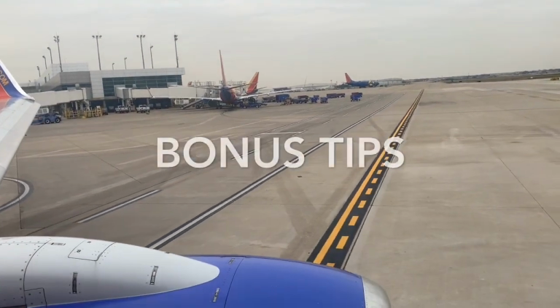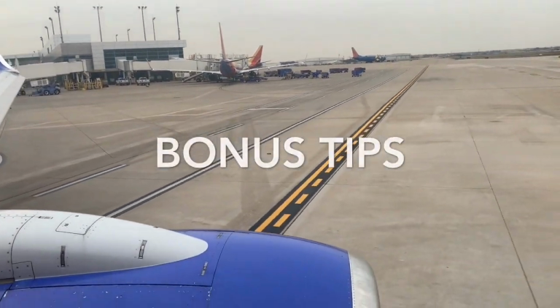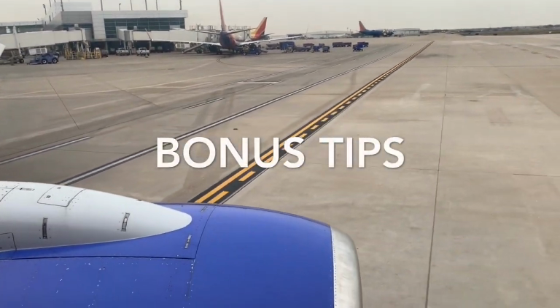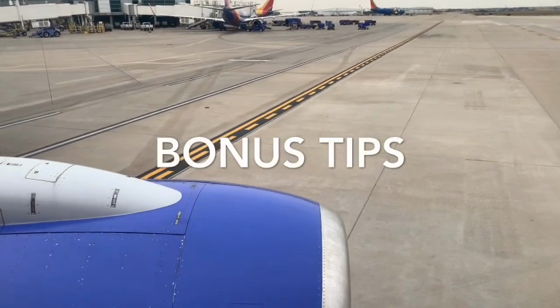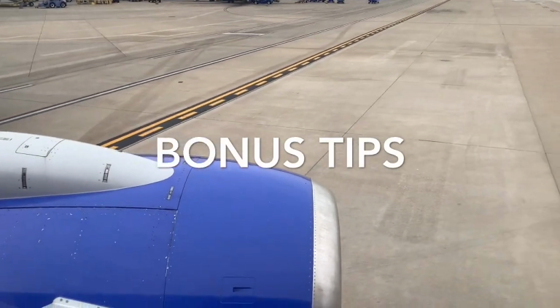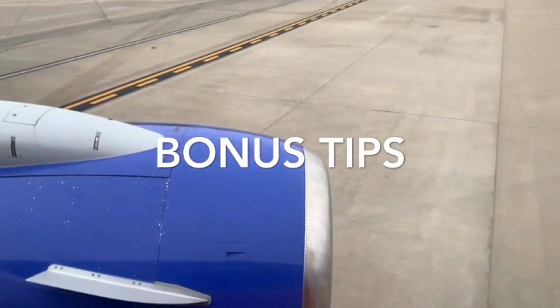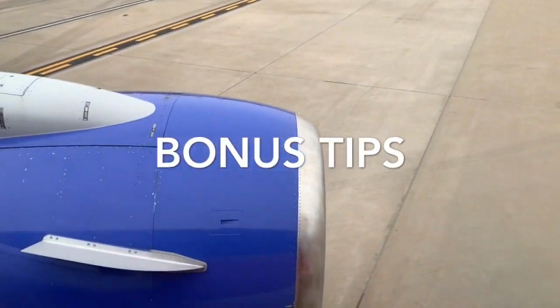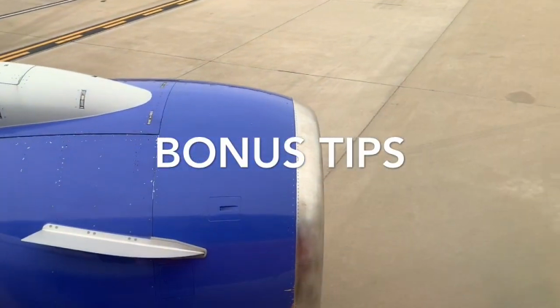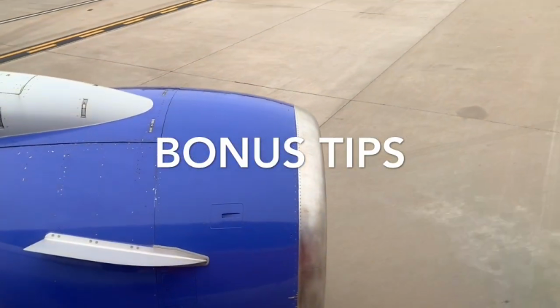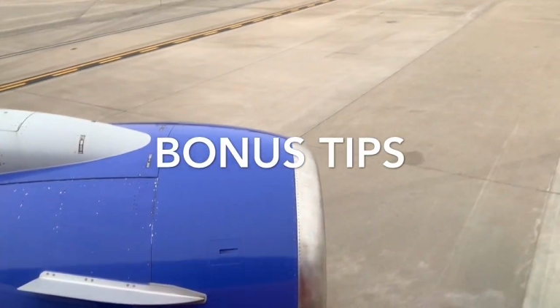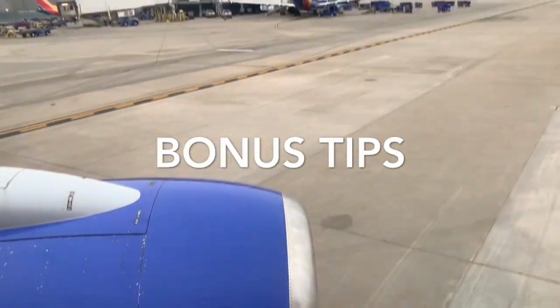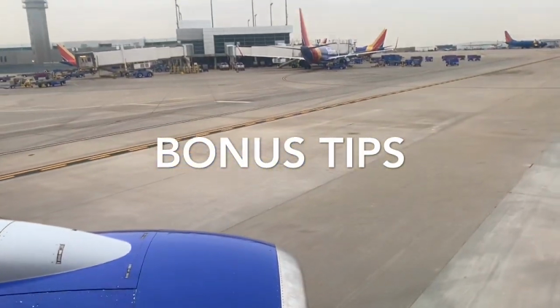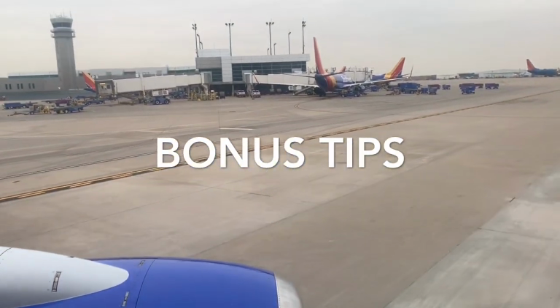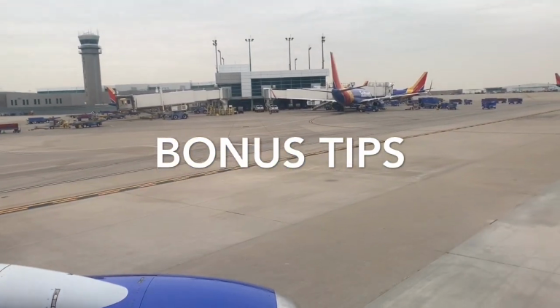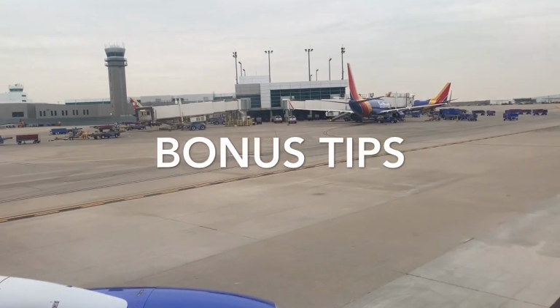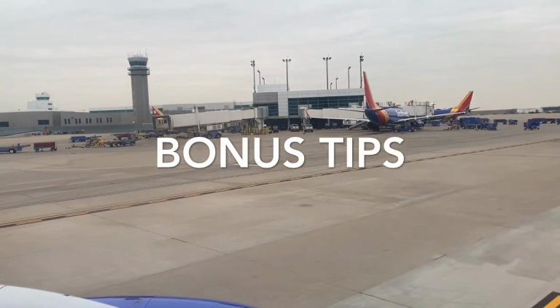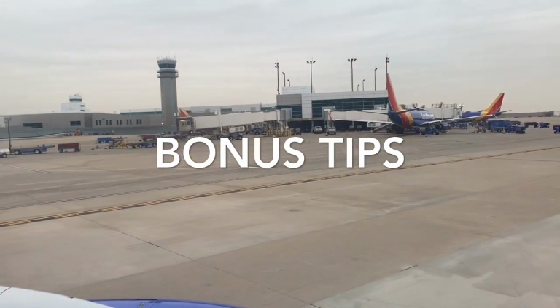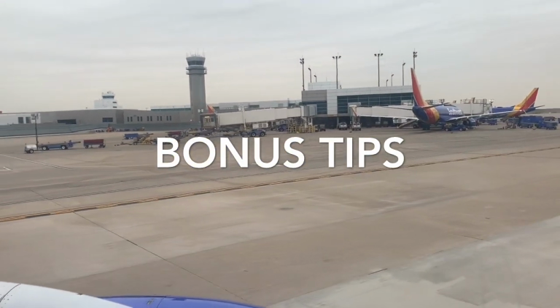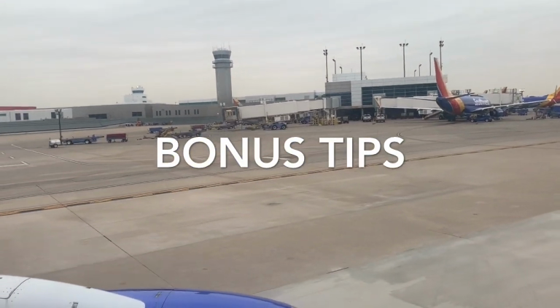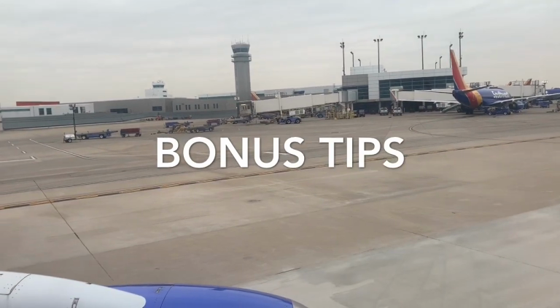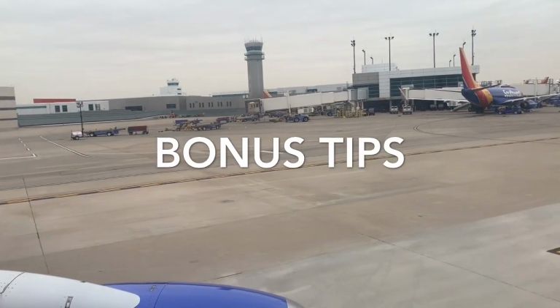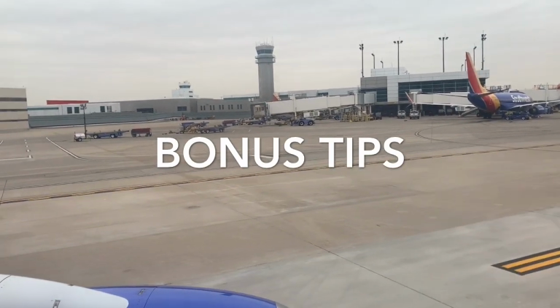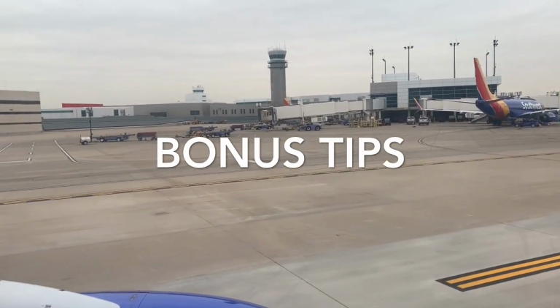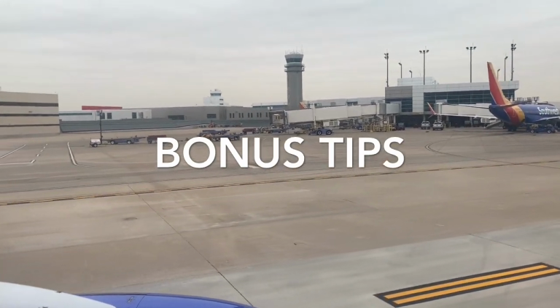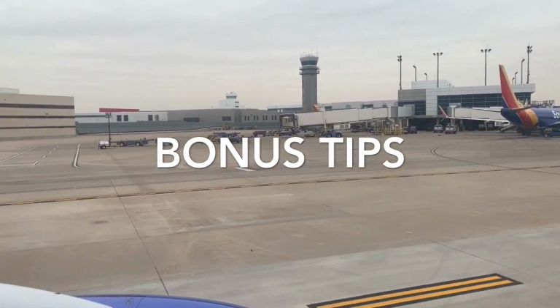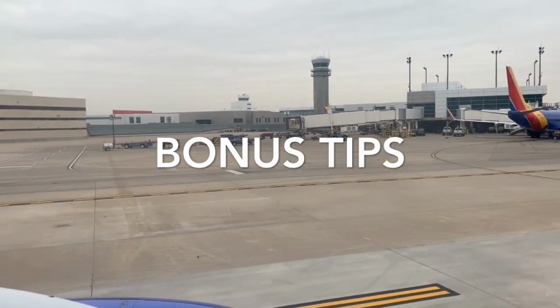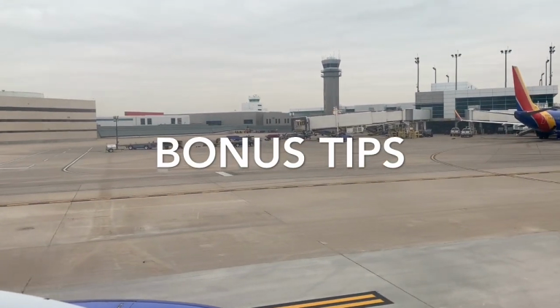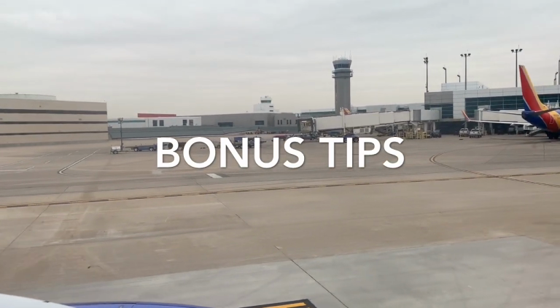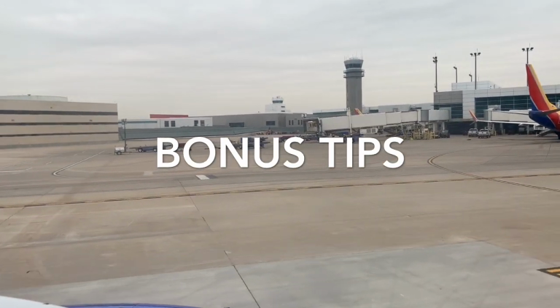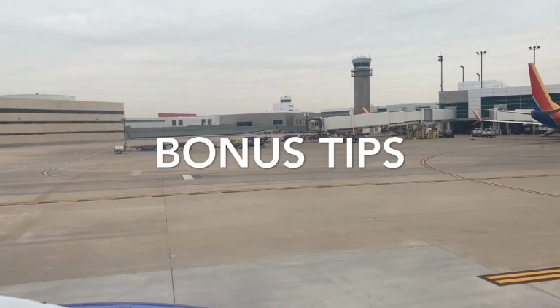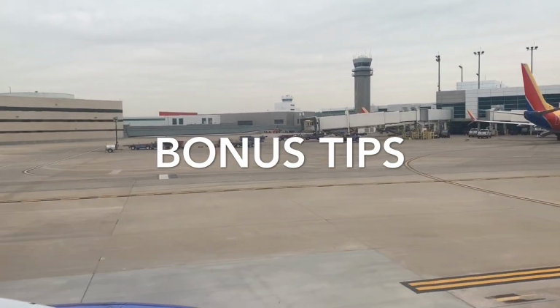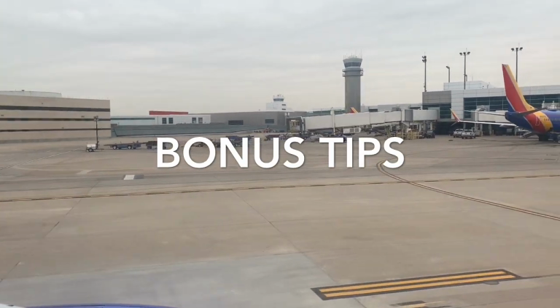For a bonus tip: make sure to think about which direction you're flying and where the sun is going to be located so it's not blasting you through the window.